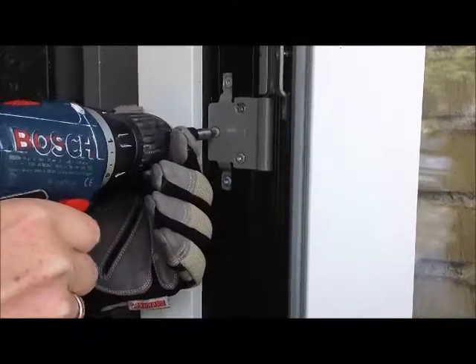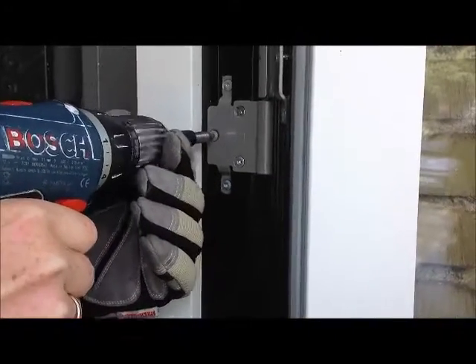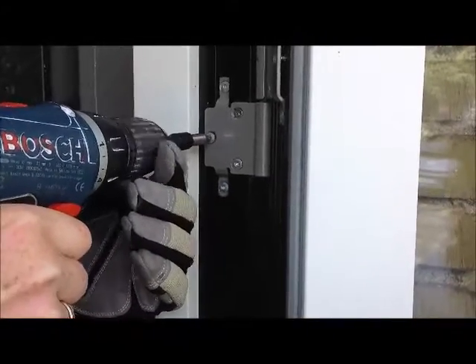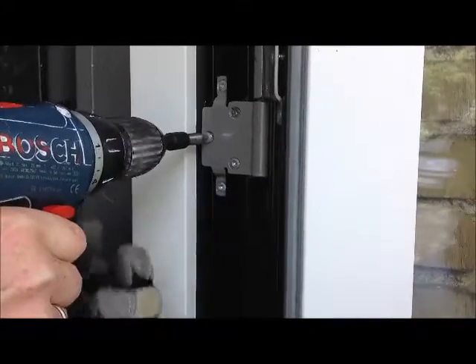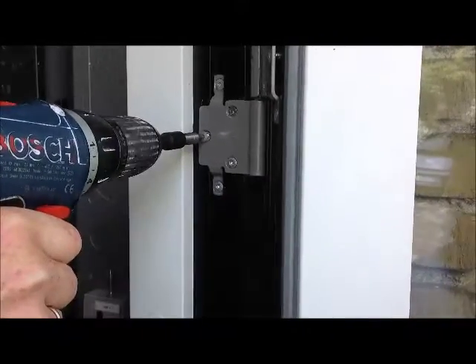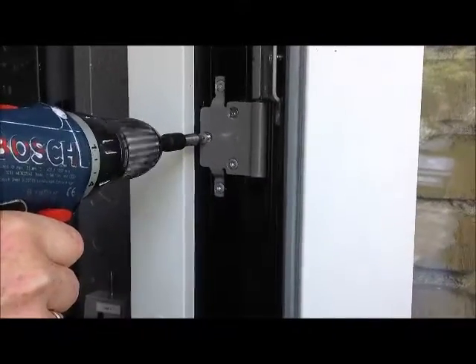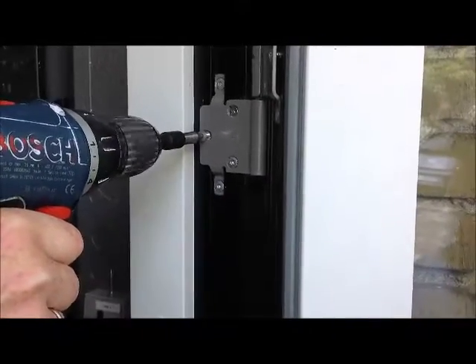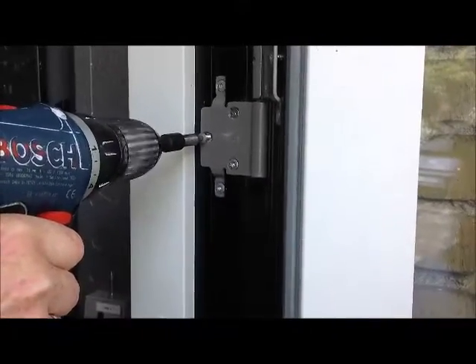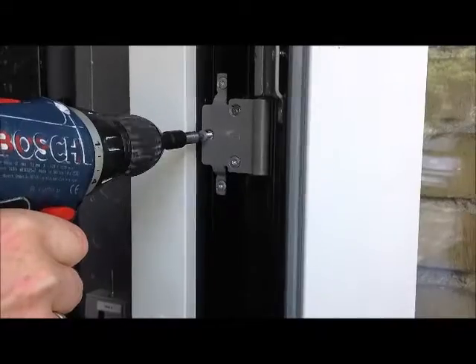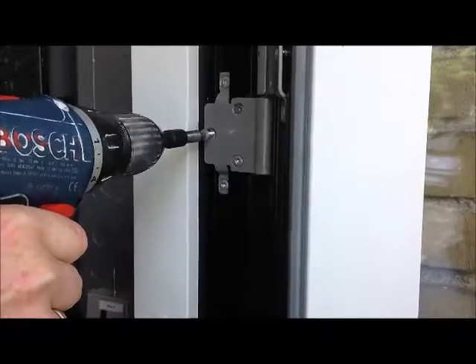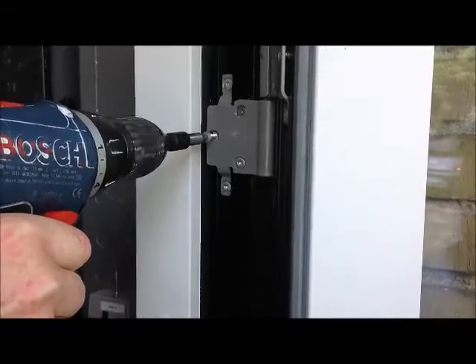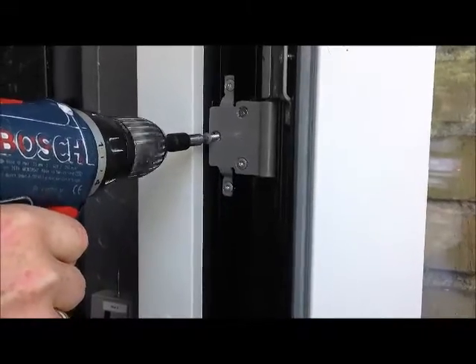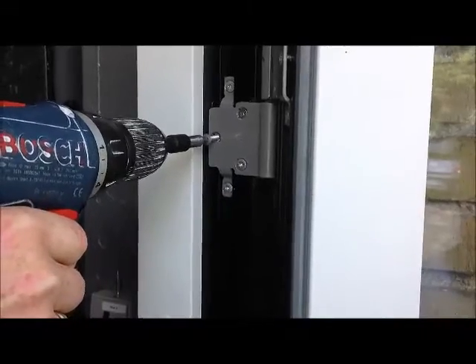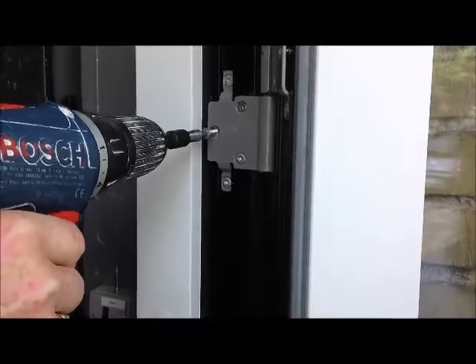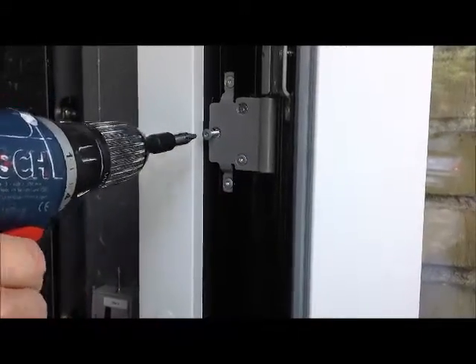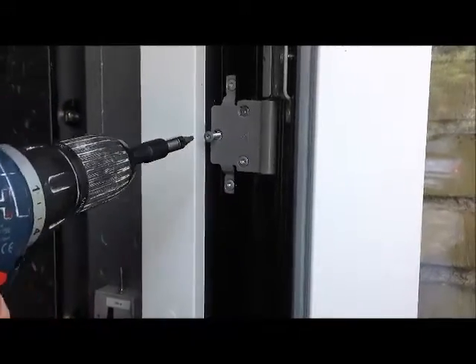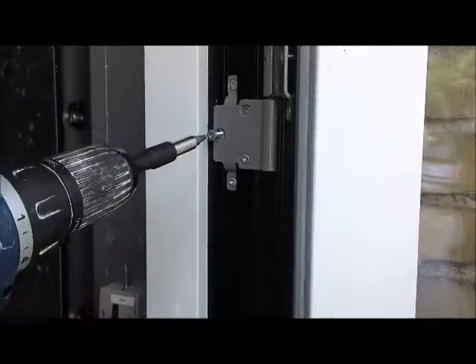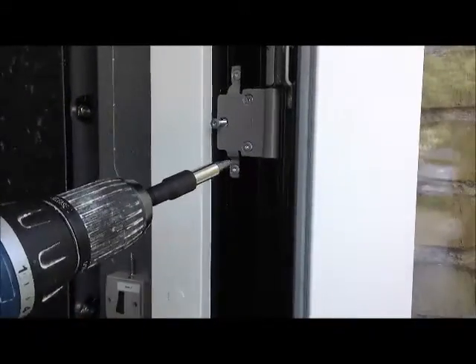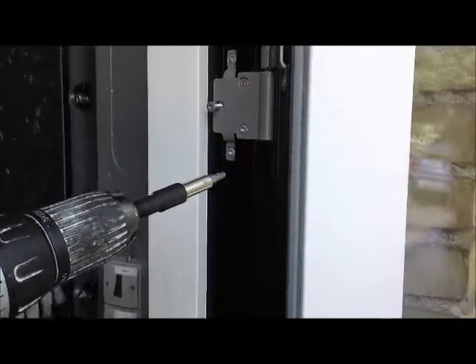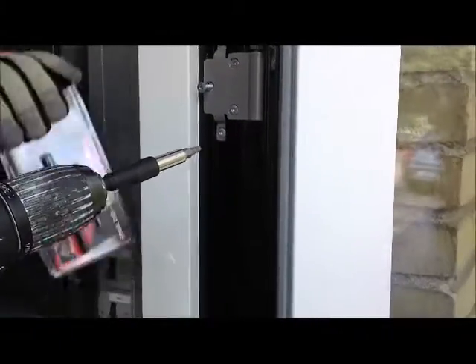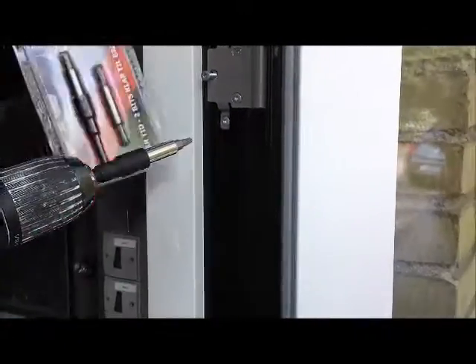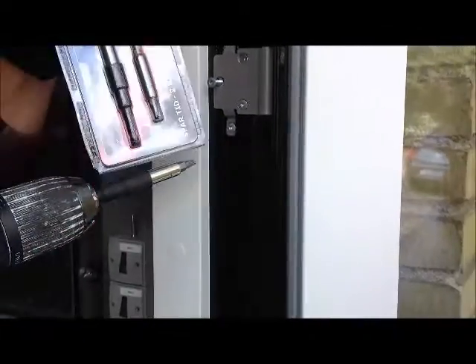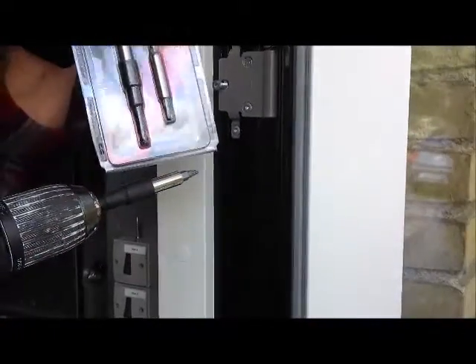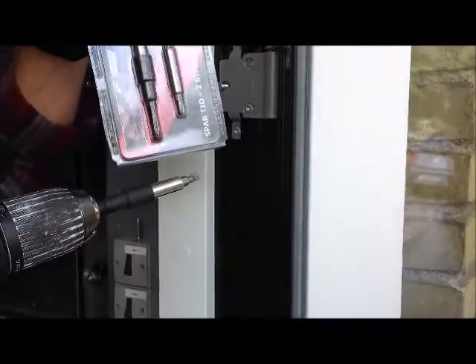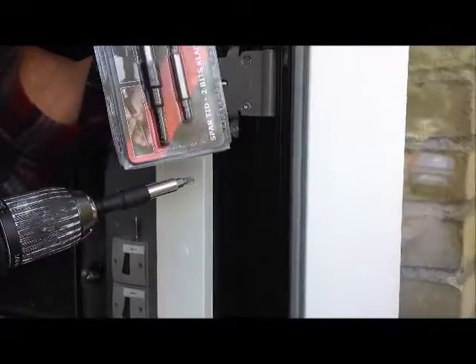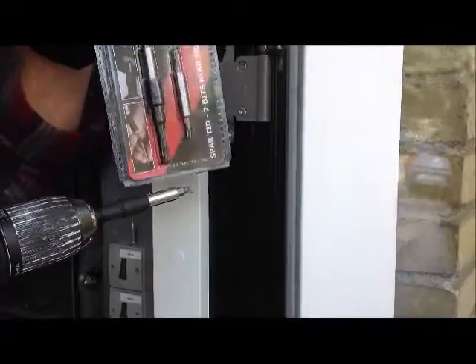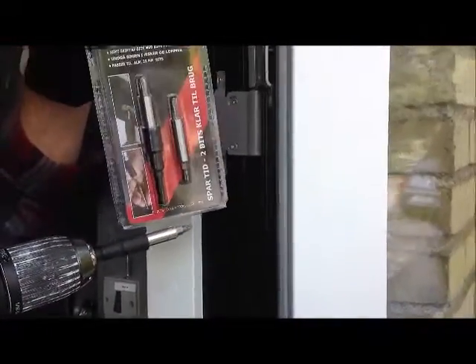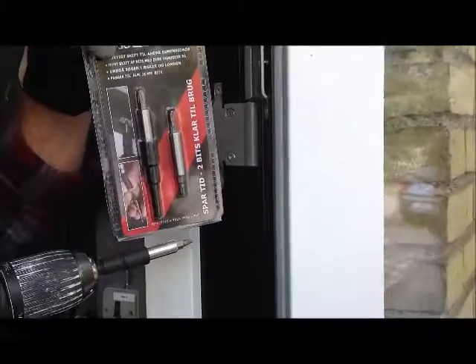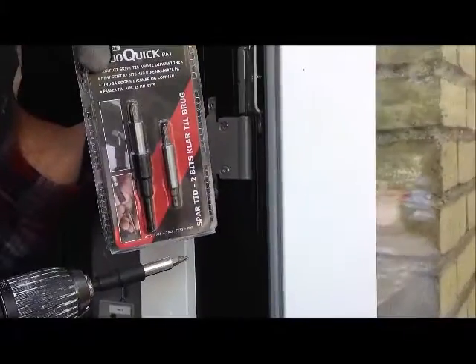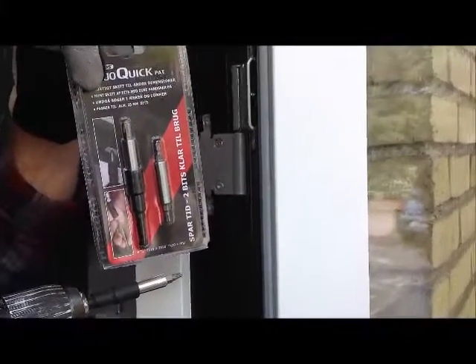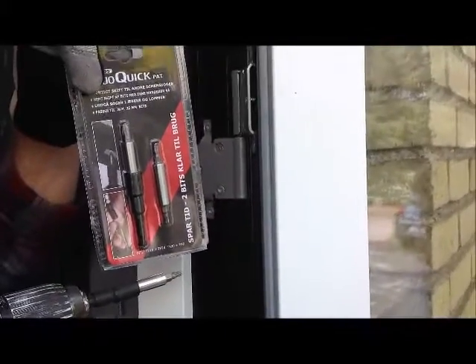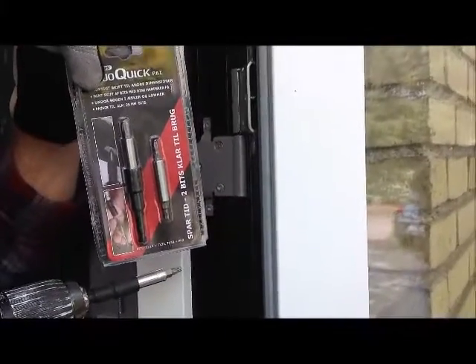You can also use DrewKick with the same bits in both ends, and you will have bits for a whole day without changing. Easy.